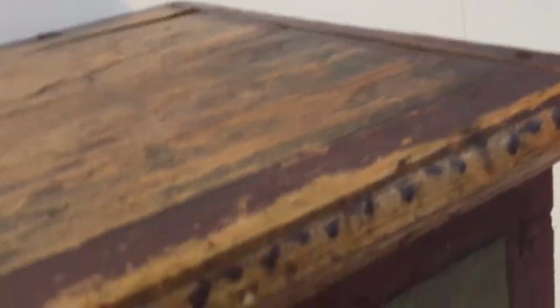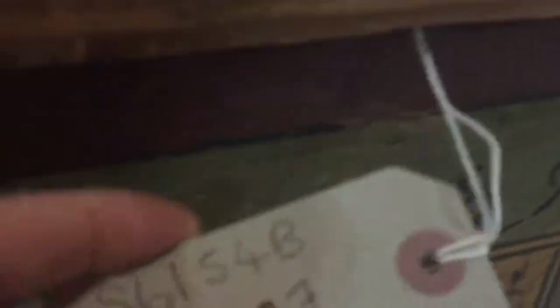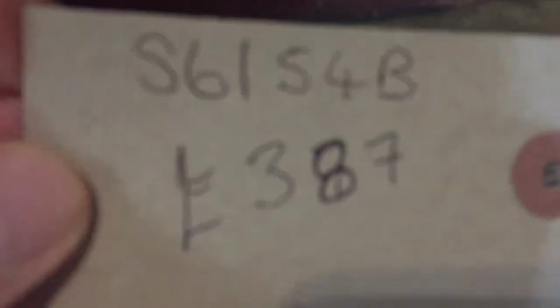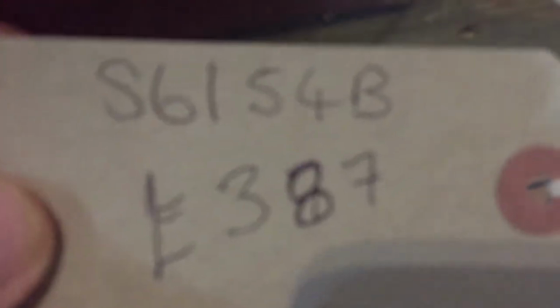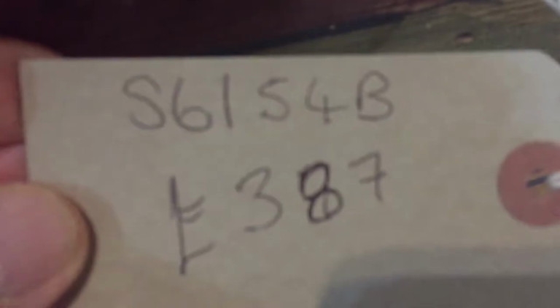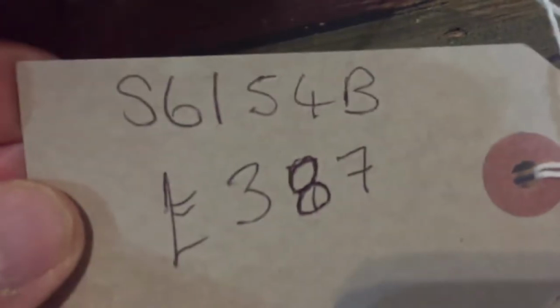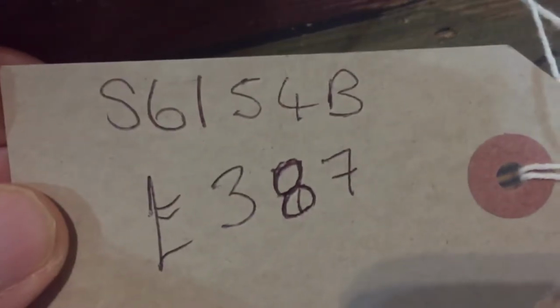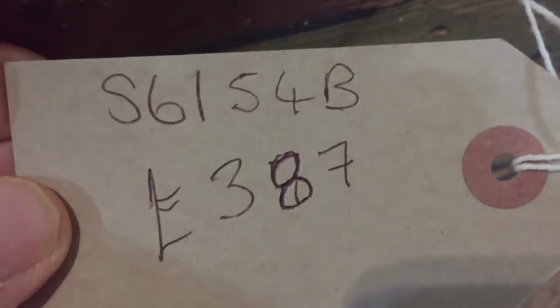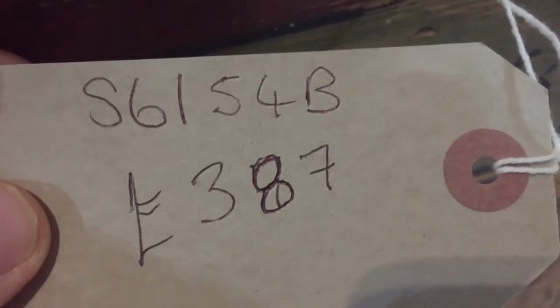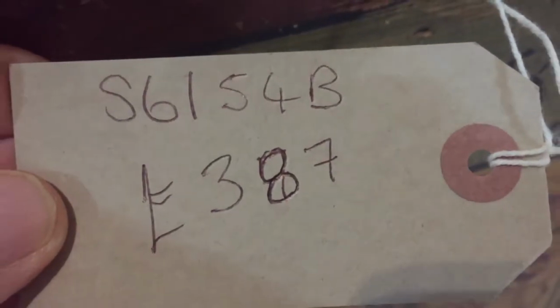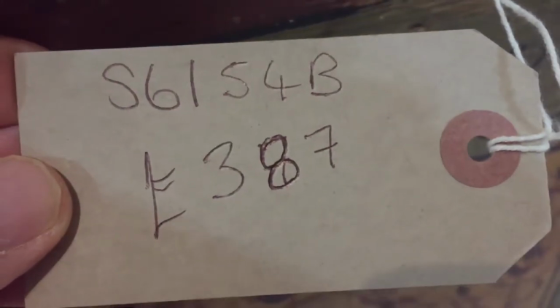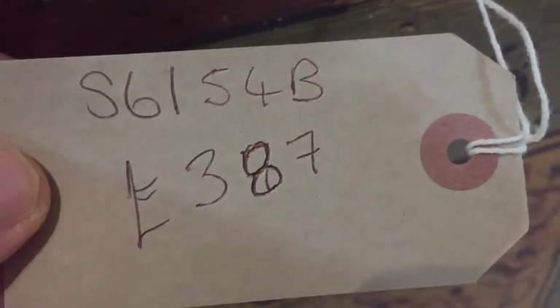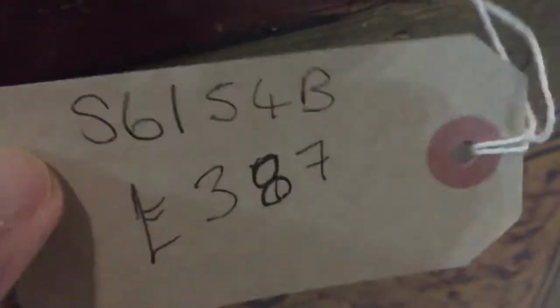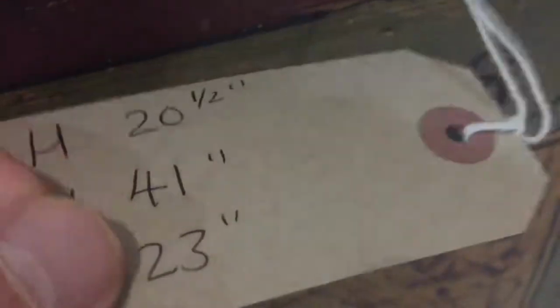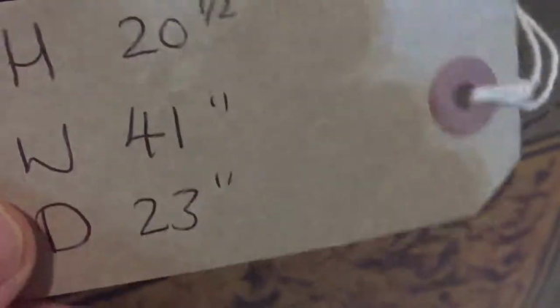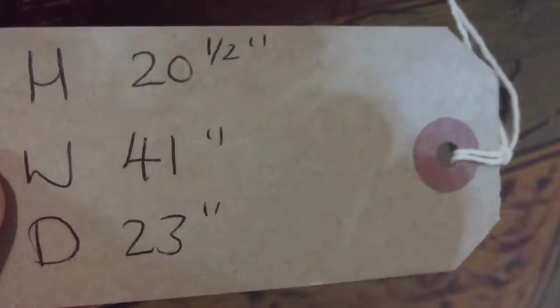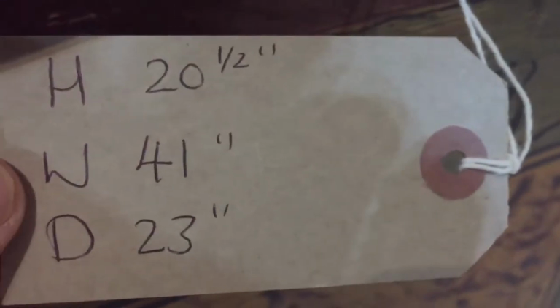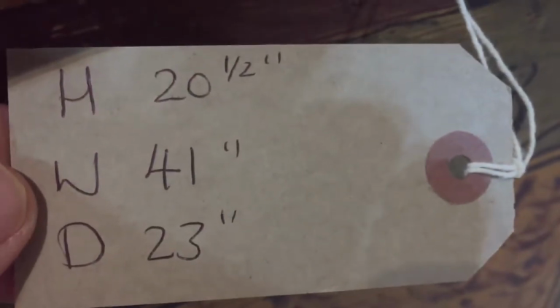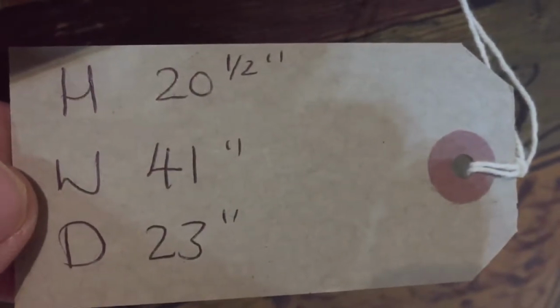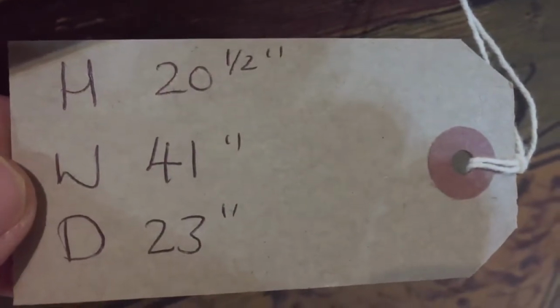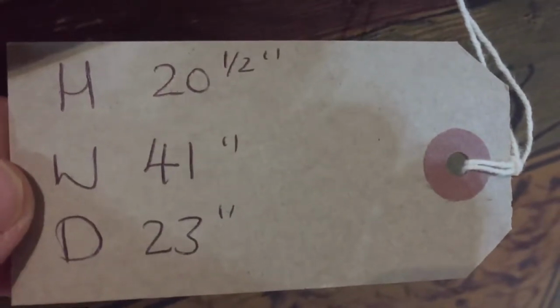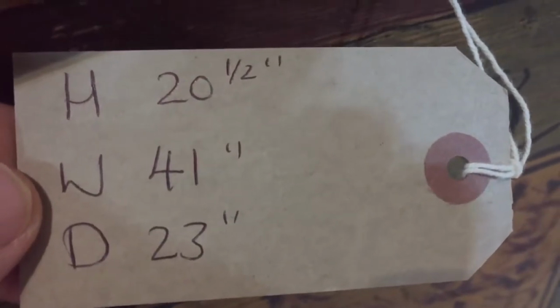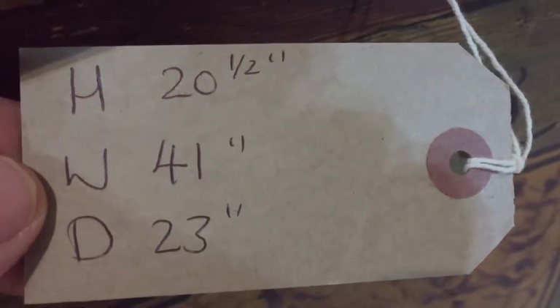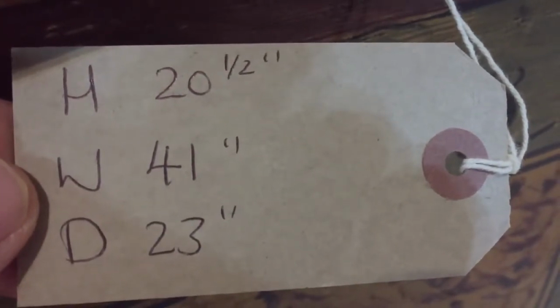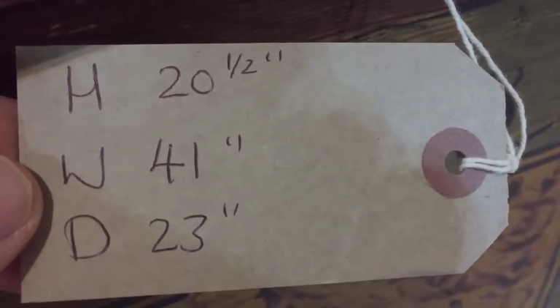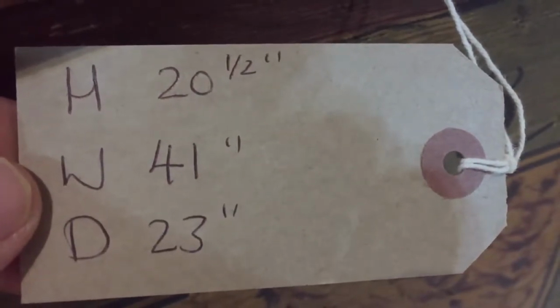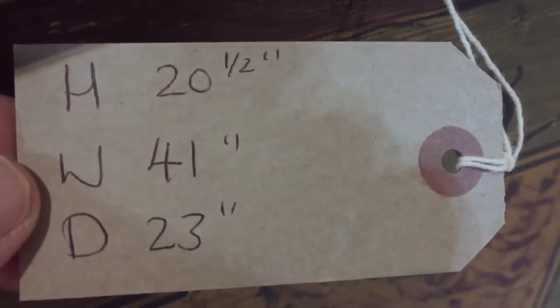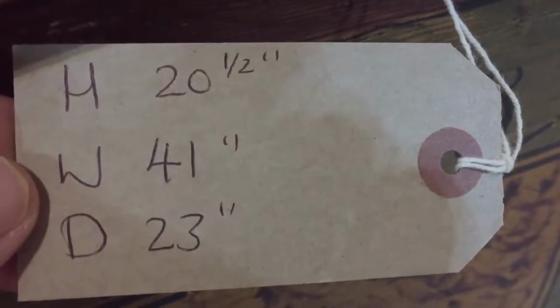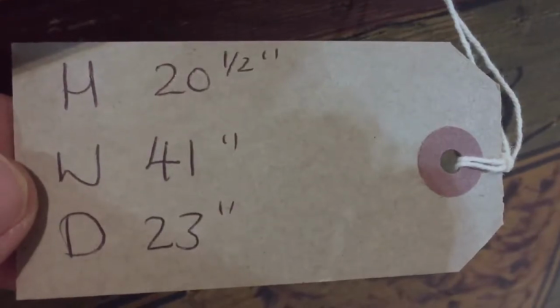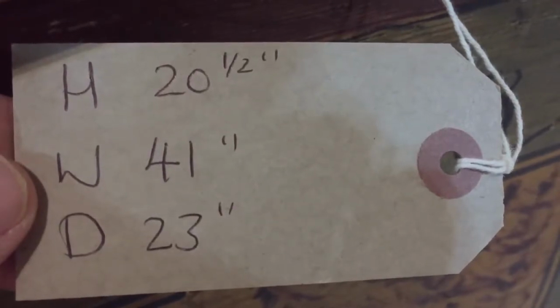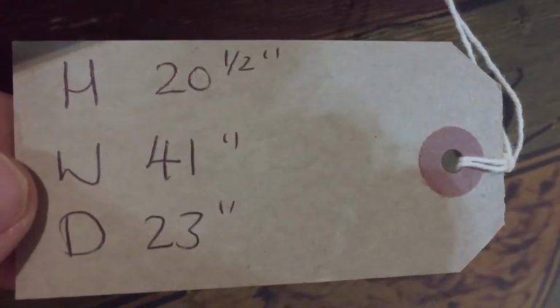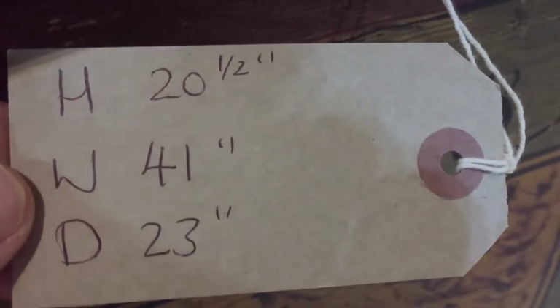The code number is S6154B, the price is £387. The height is 20 and a half inches, the width is 41 inches, and the depth from front to back is 23 inches.